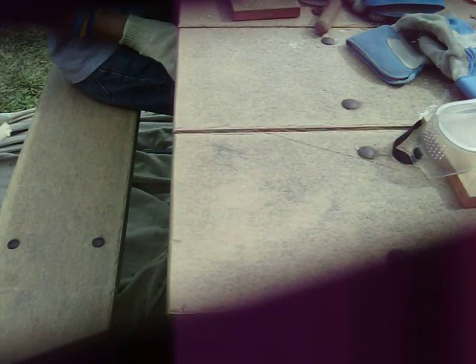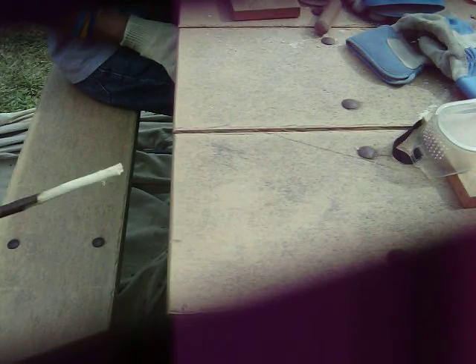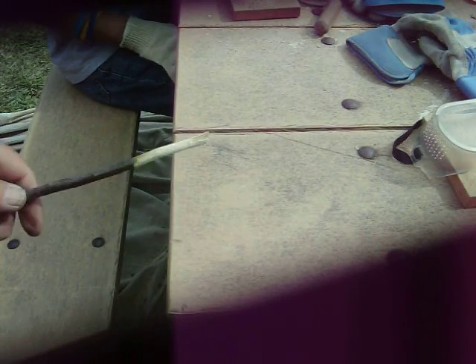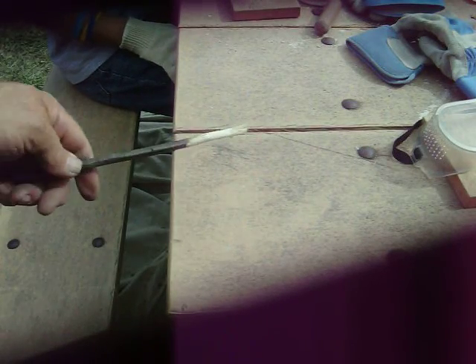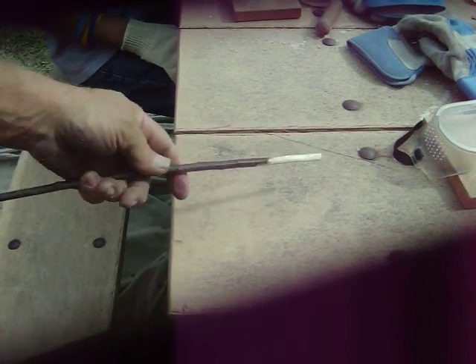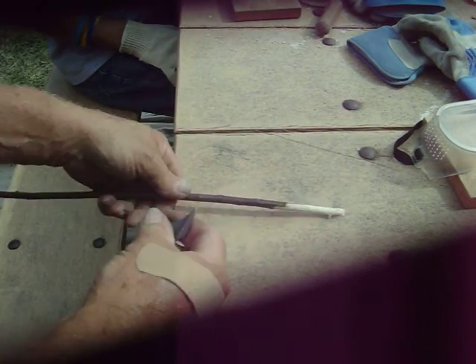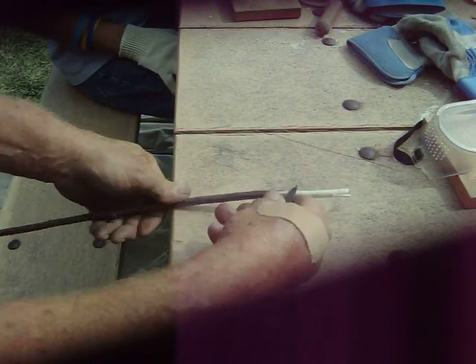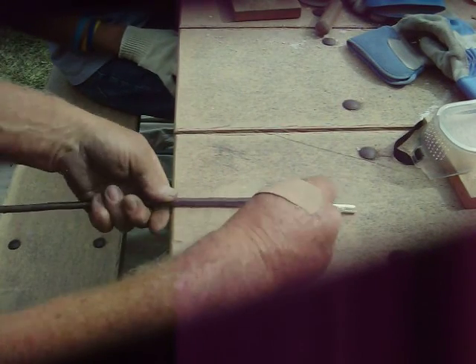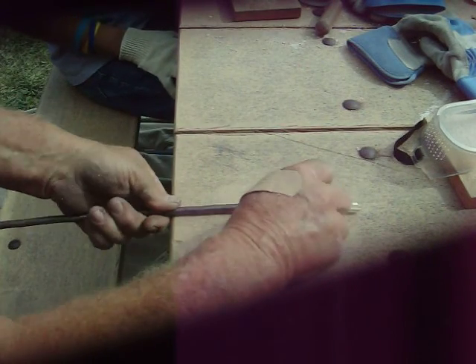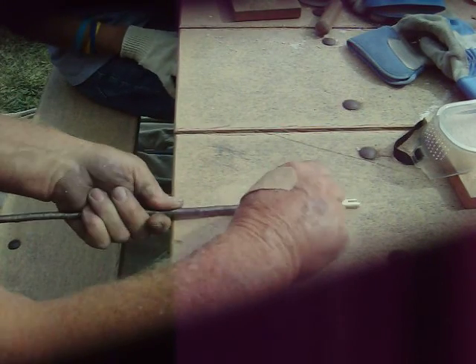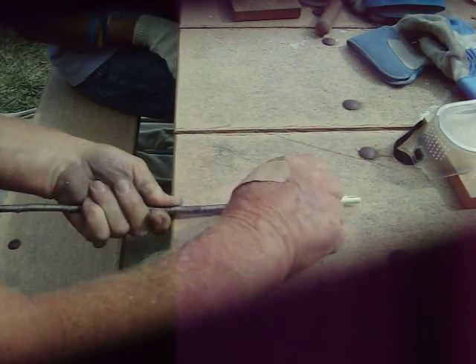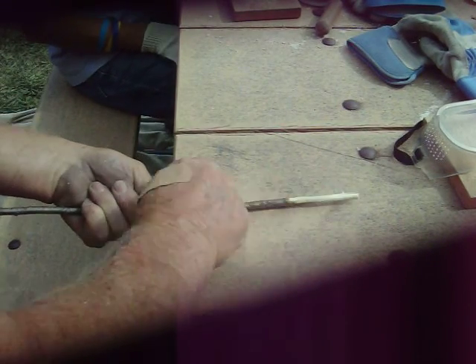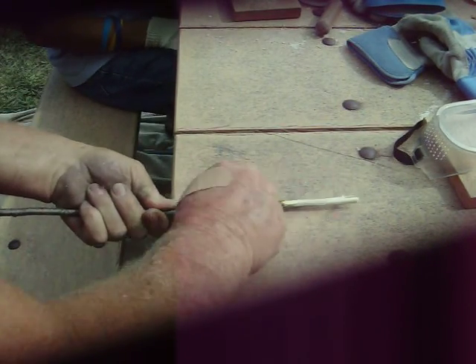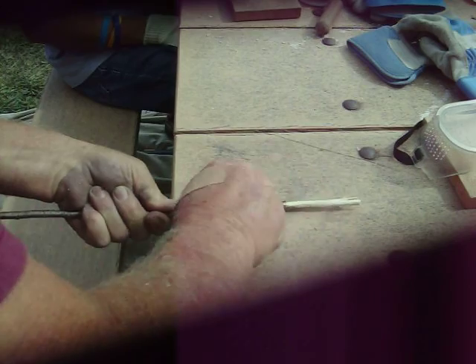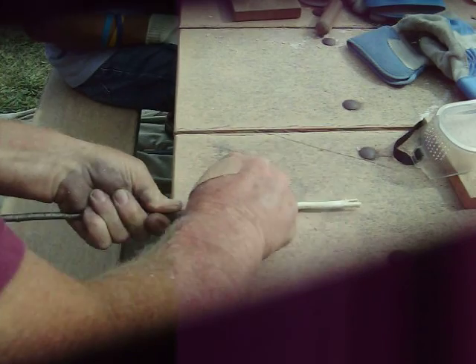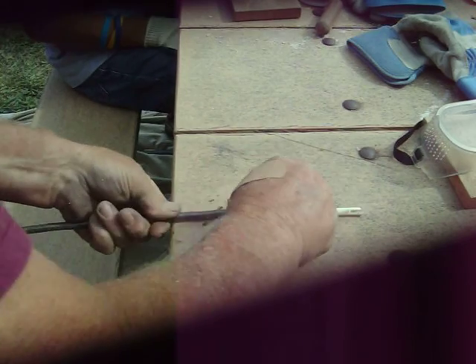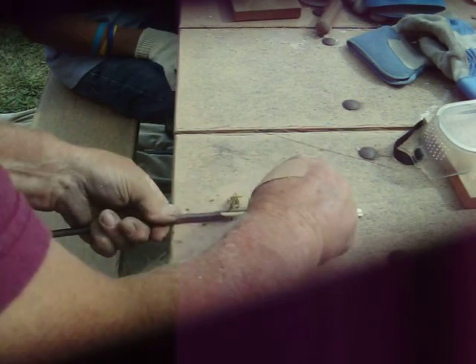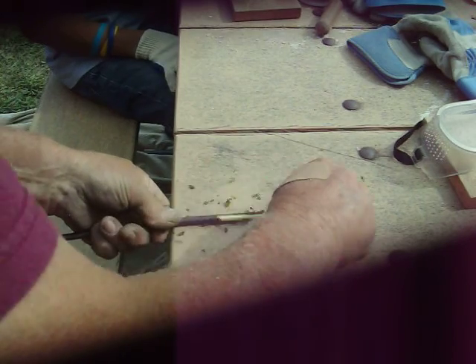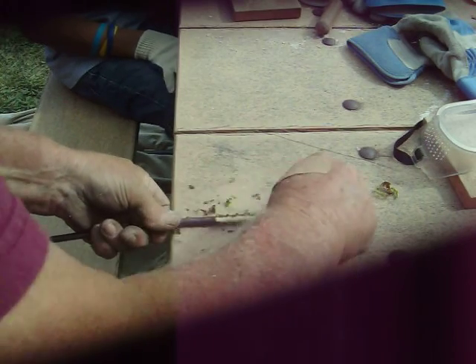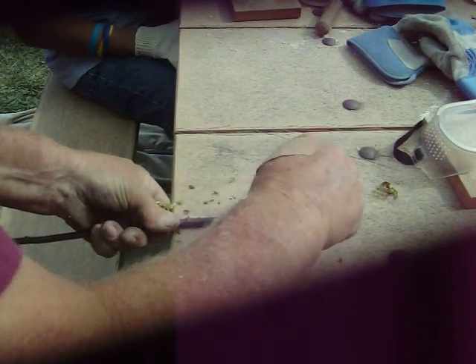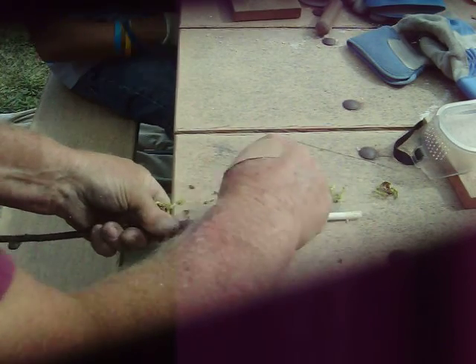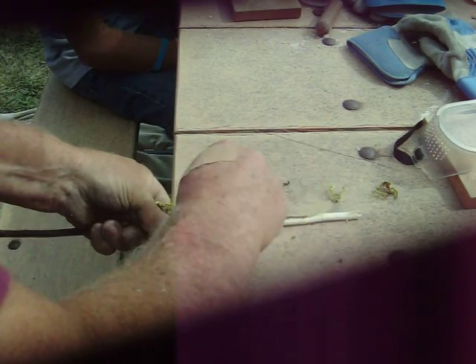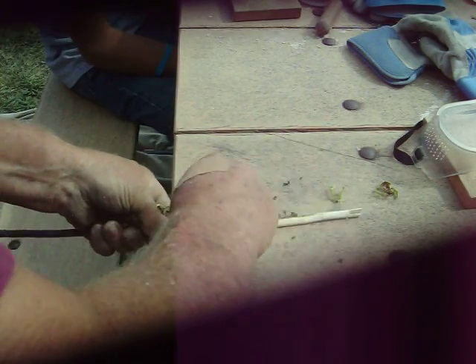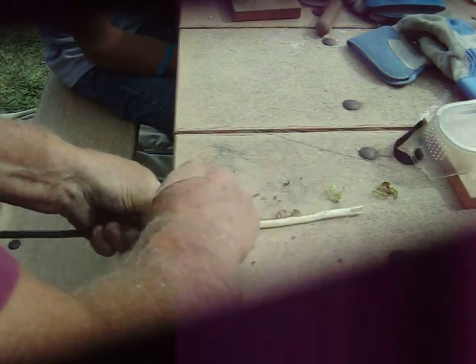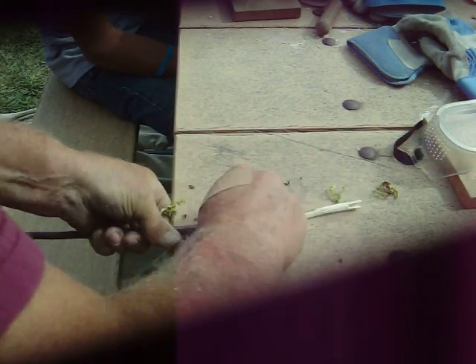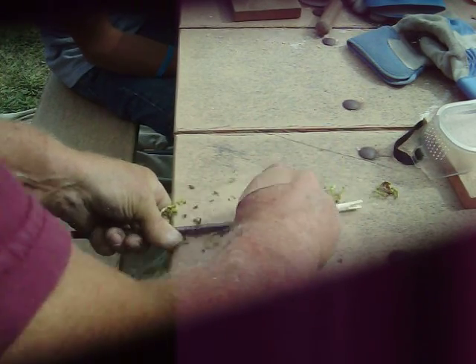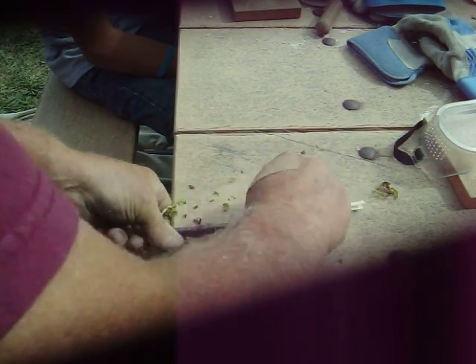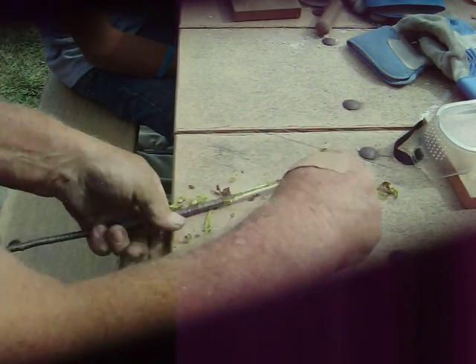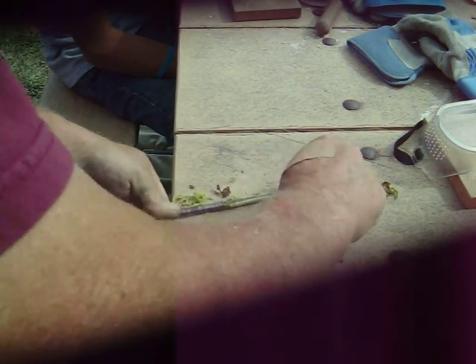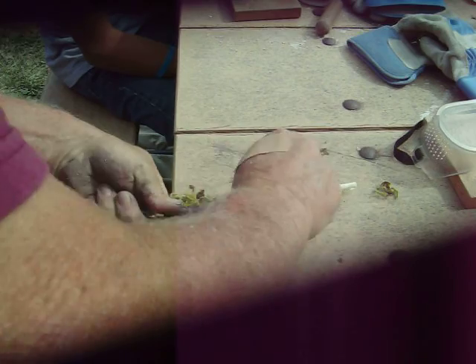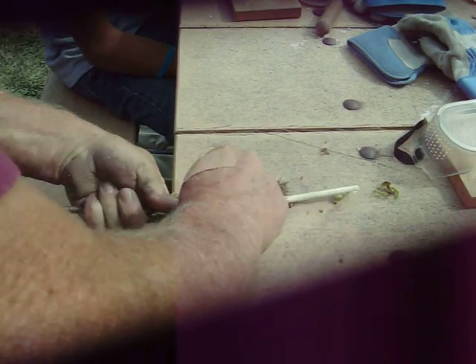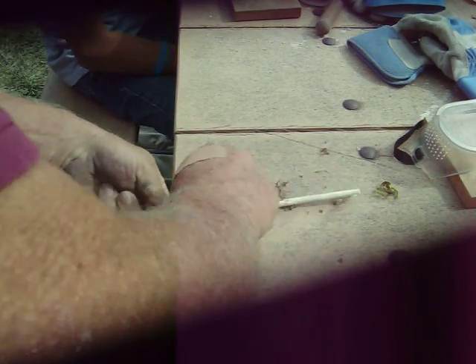This is how you take and make the arrow shaft. We're going to take this piece of flint and scrape the arrow shaft off. You would have to do this with the whole arrow shaft.